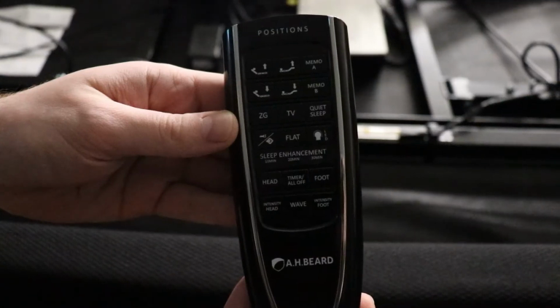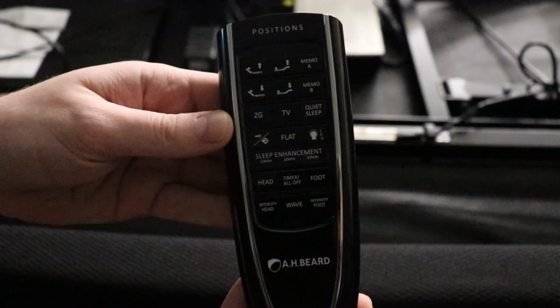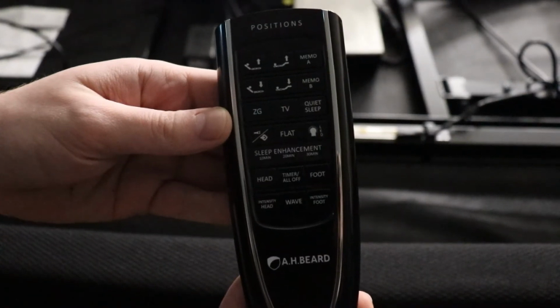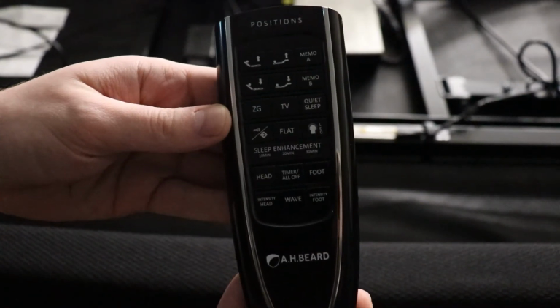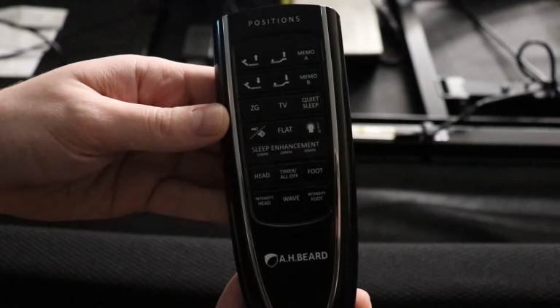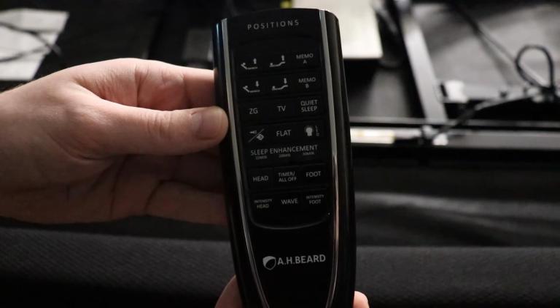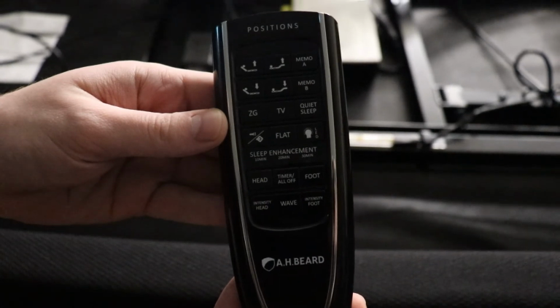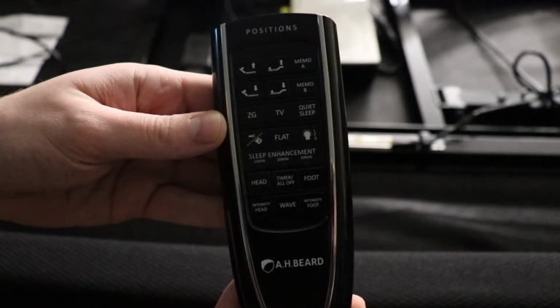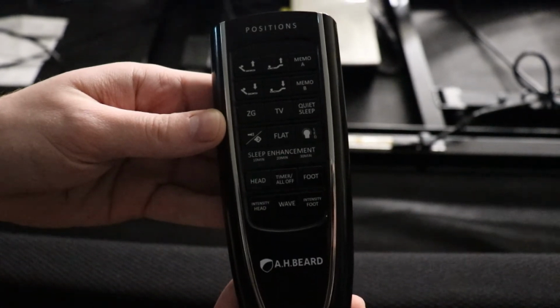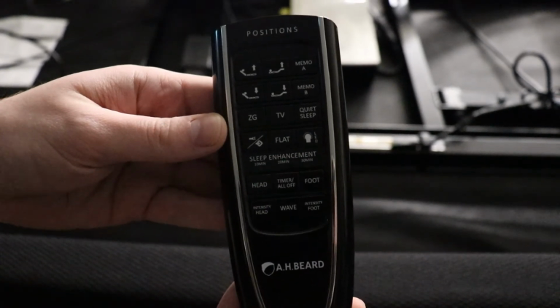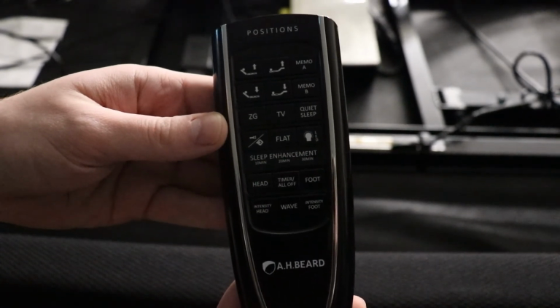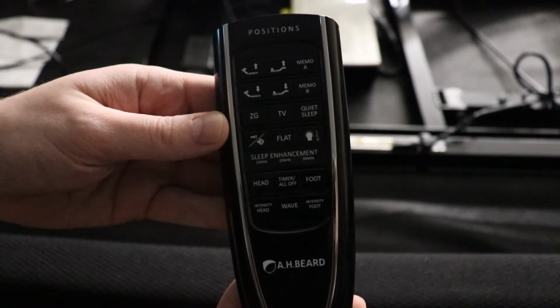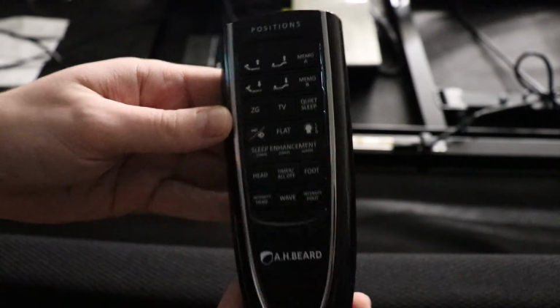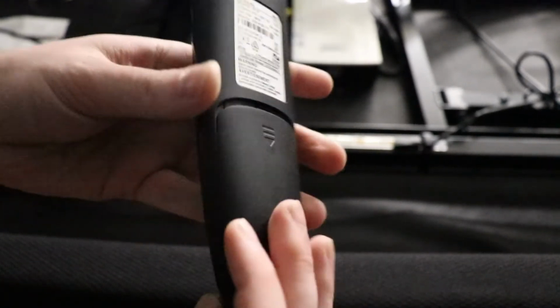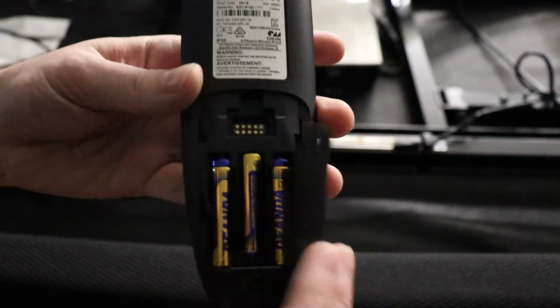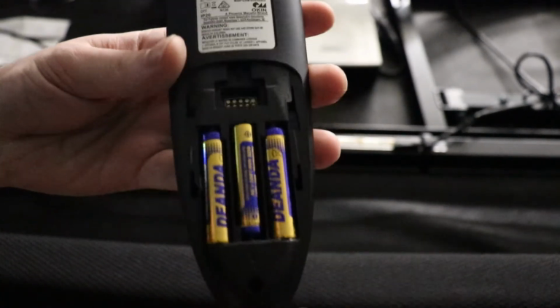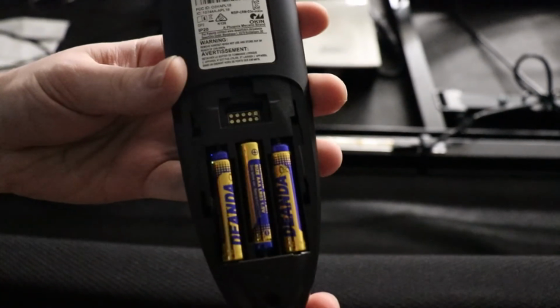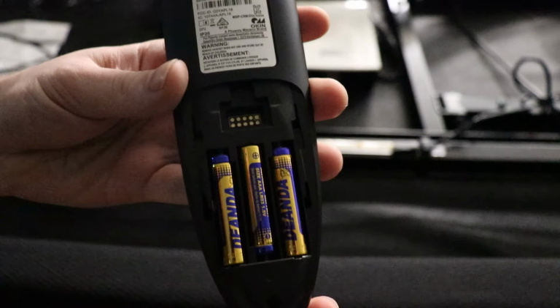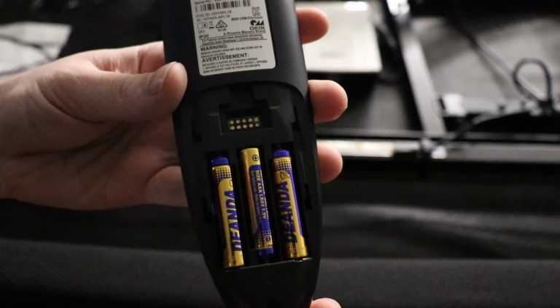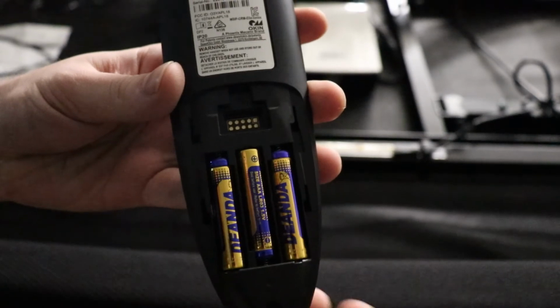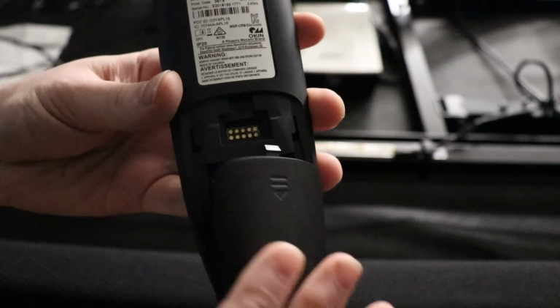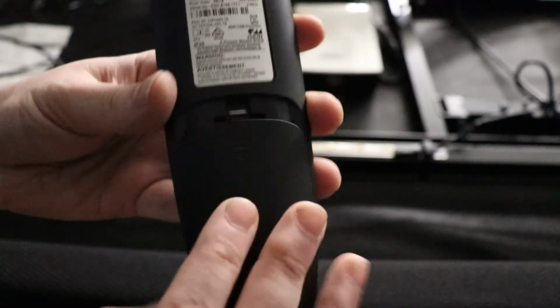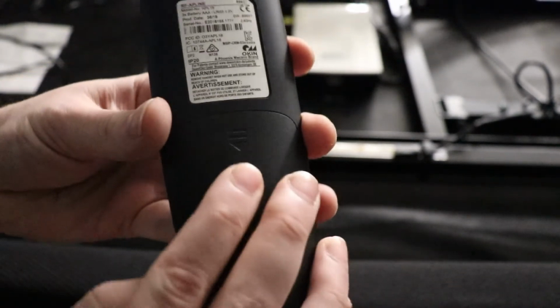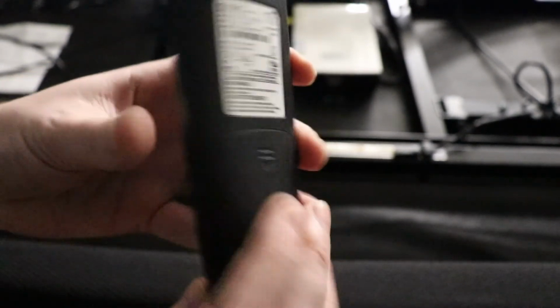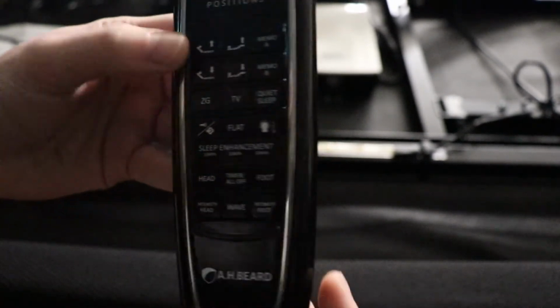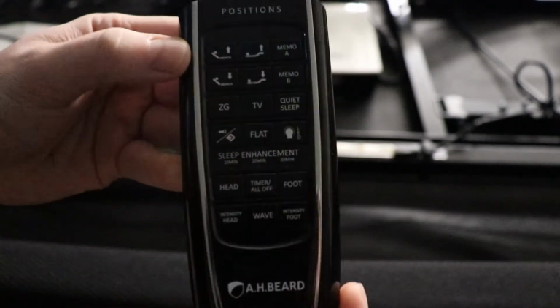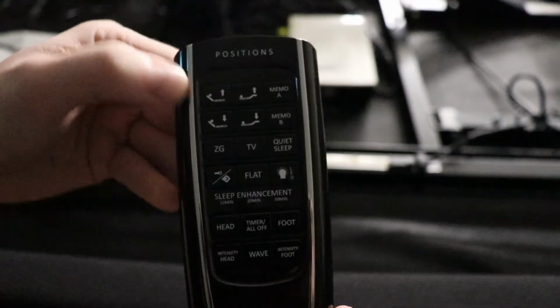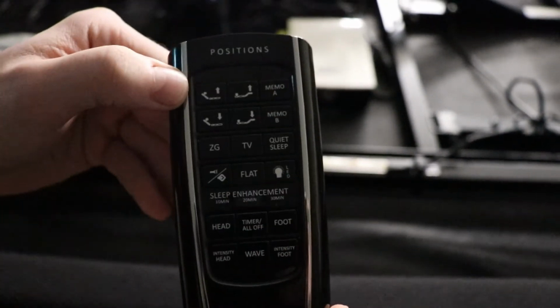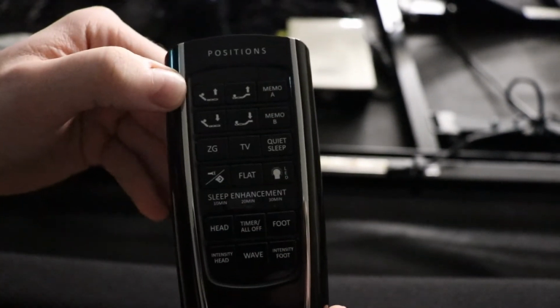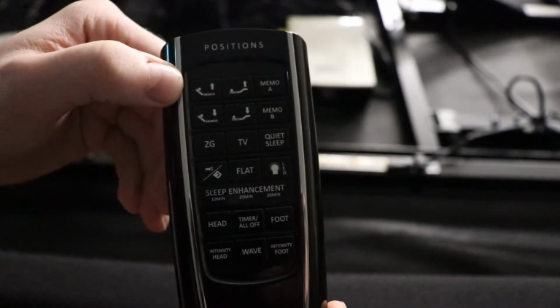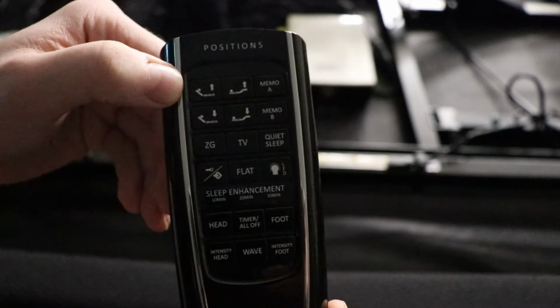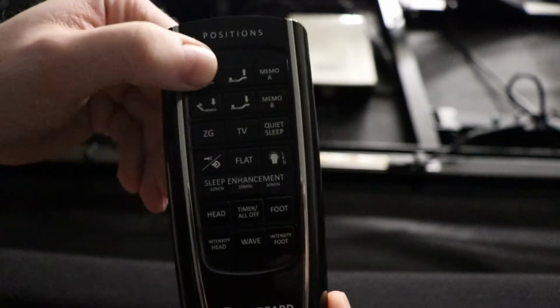This is how to check your Invigorate remote is working. First, ensure that you have three new AAA batteries installed. Once they are installed, press the top left button or the head up button.